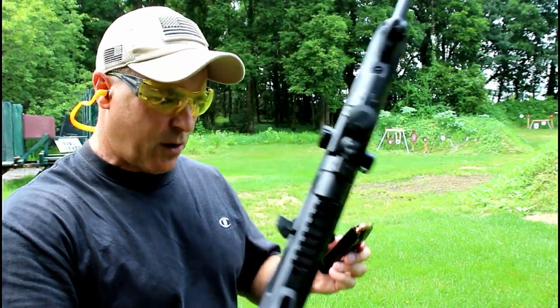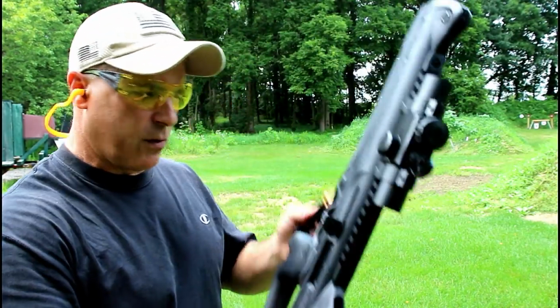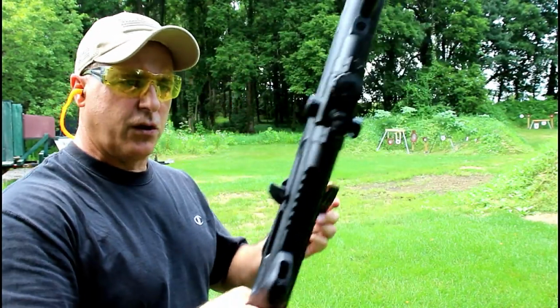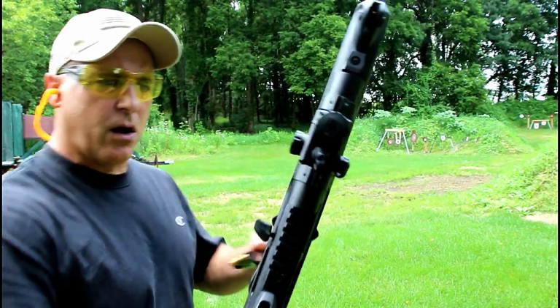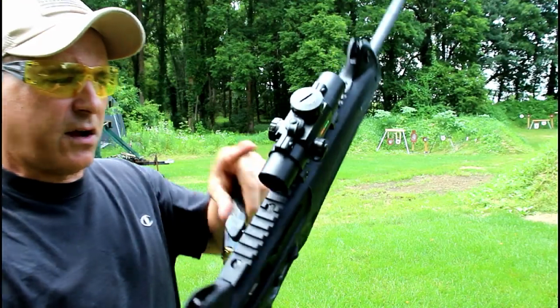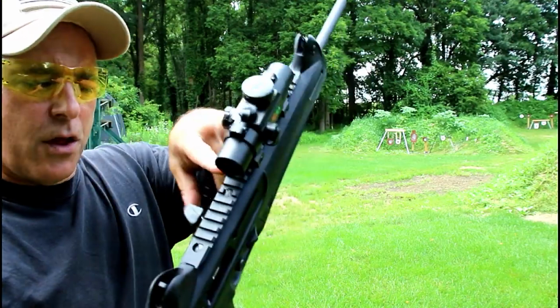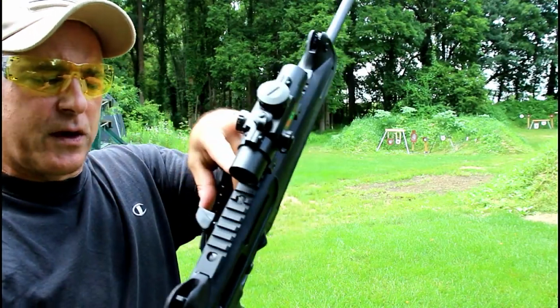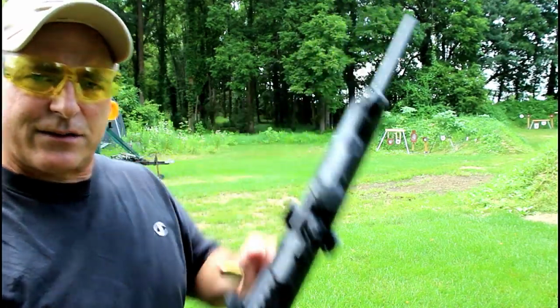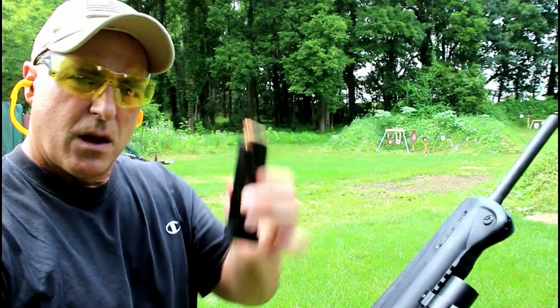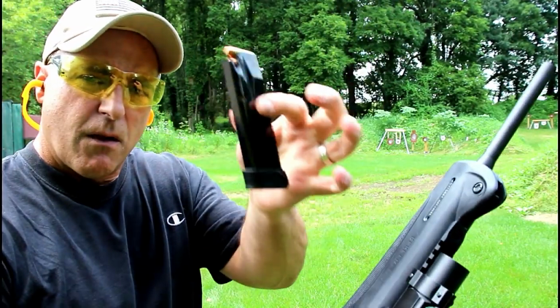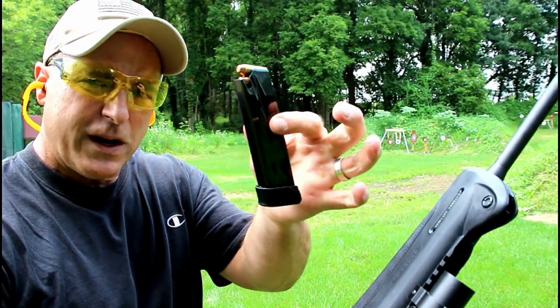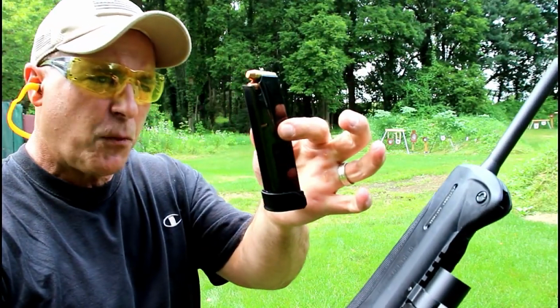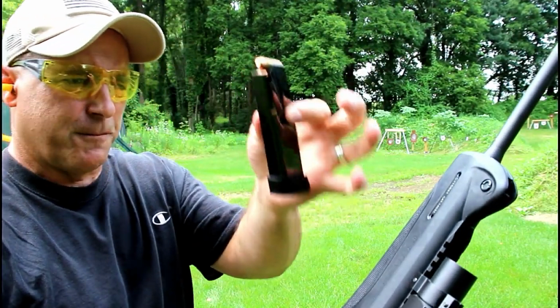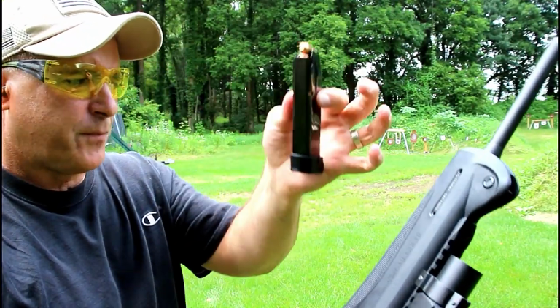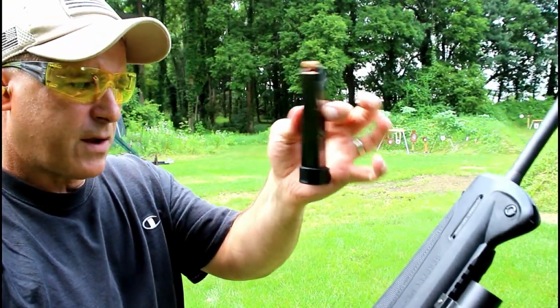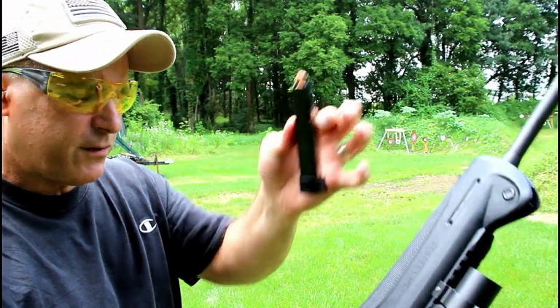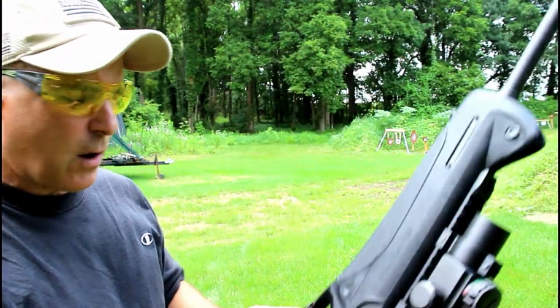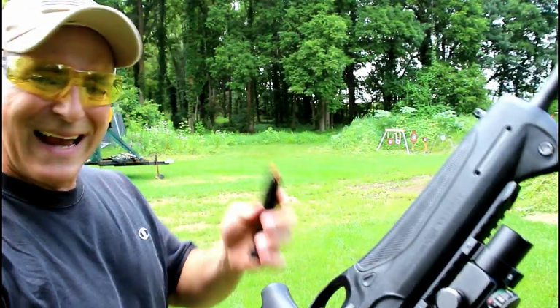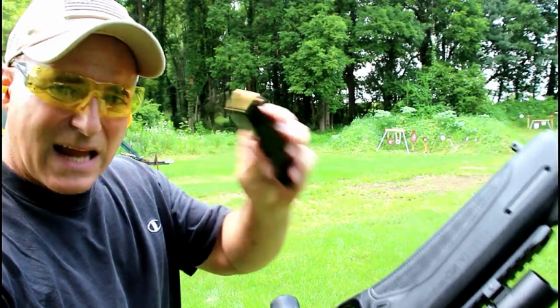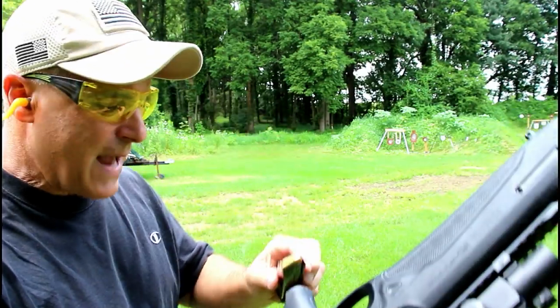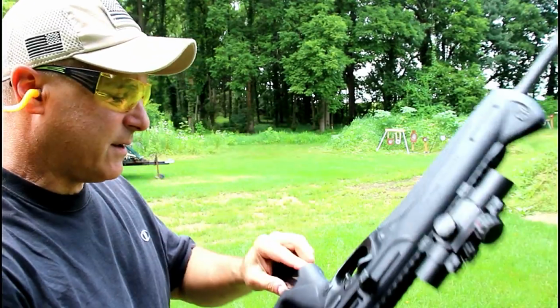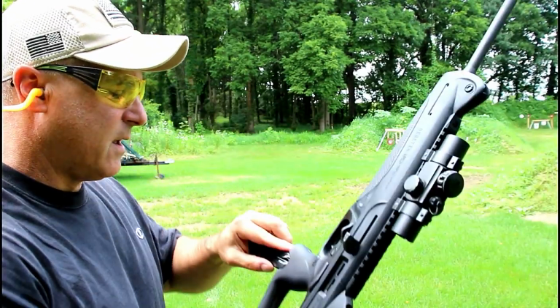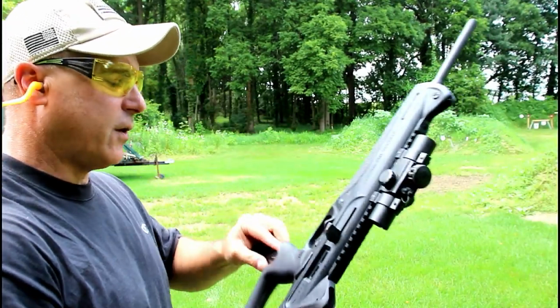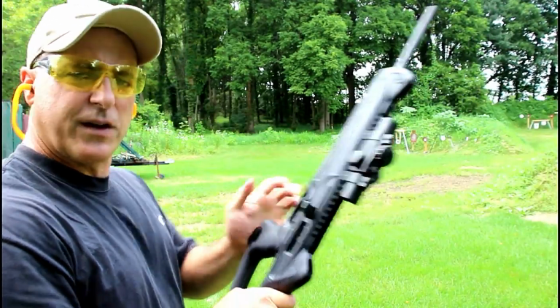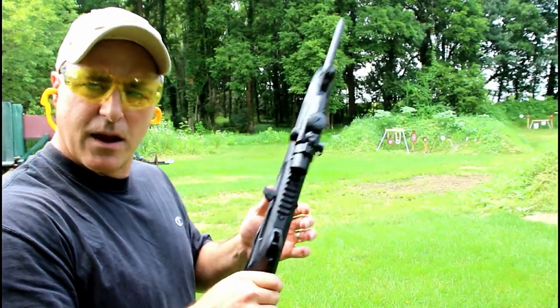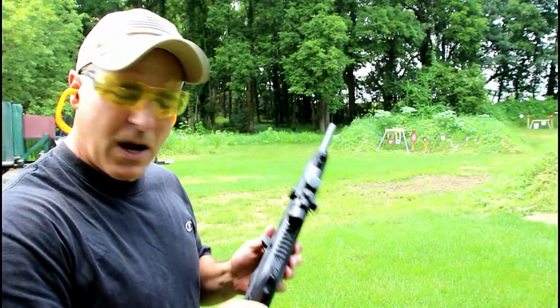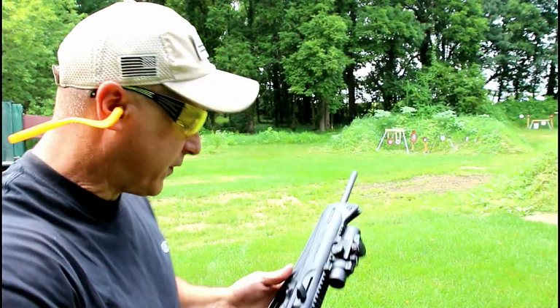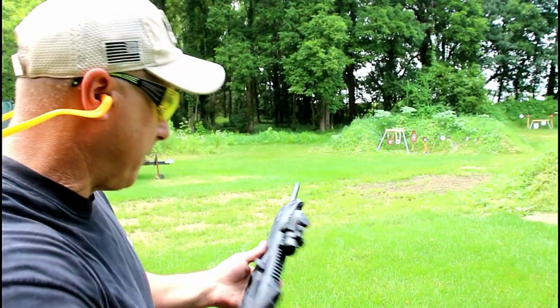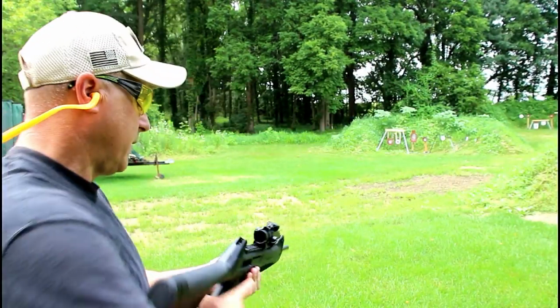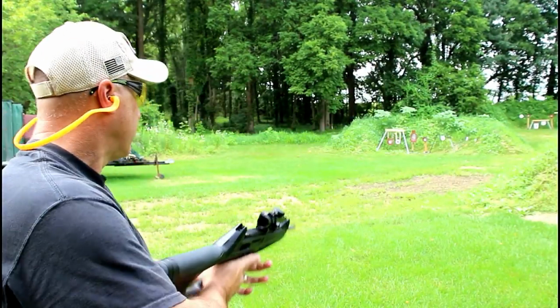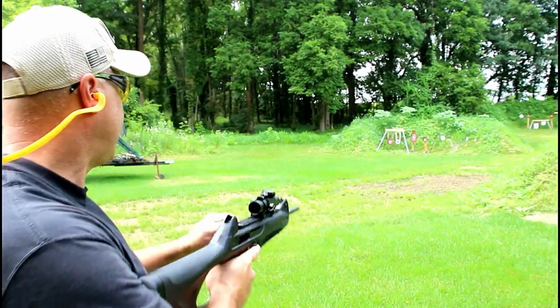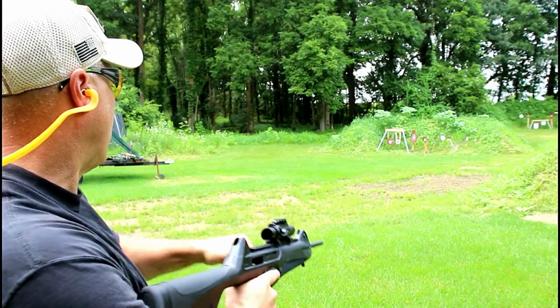The dot sight is a true glow red/green dot but I have a couple issues with it, so we're just going to use the iron sights through the glass. It fires 40 Smith & Wesson, 17 round mag — same magazines used in the PX4 Storm. Let's see how it runs.